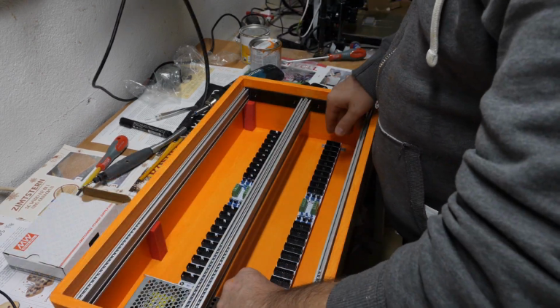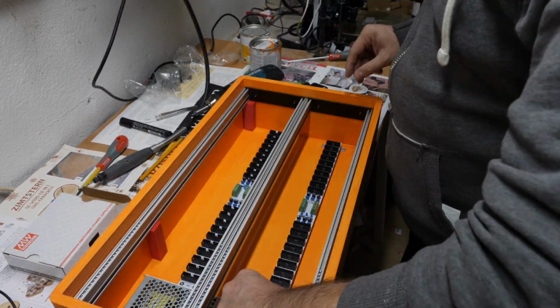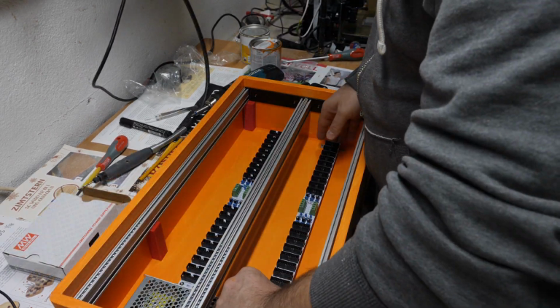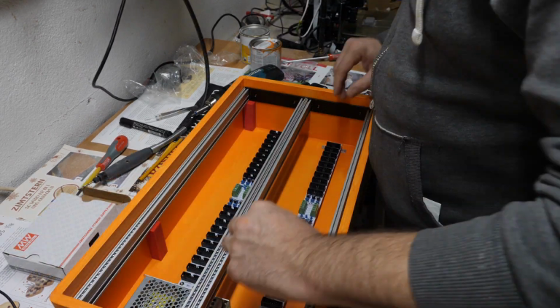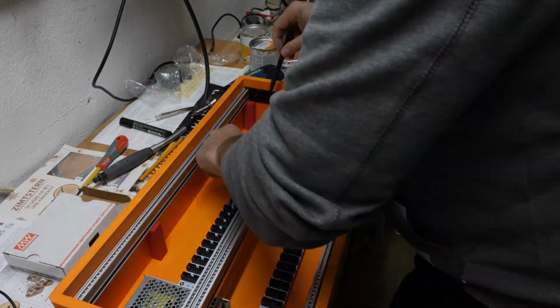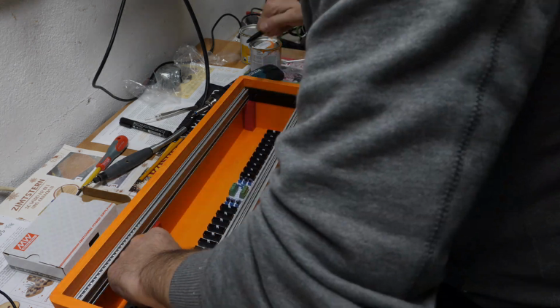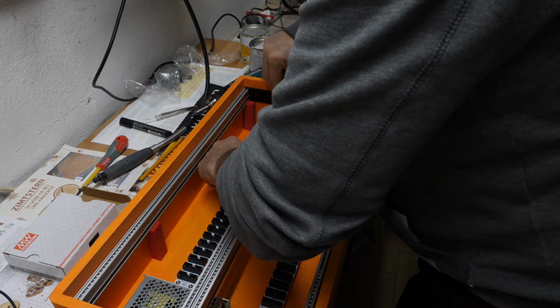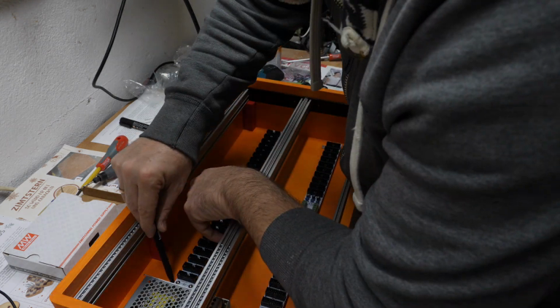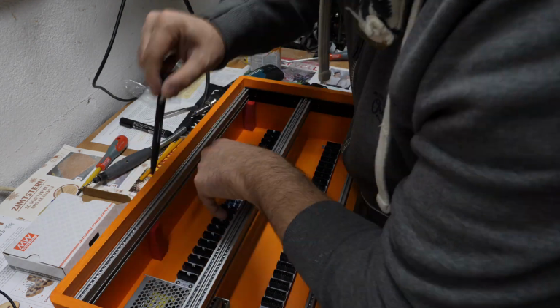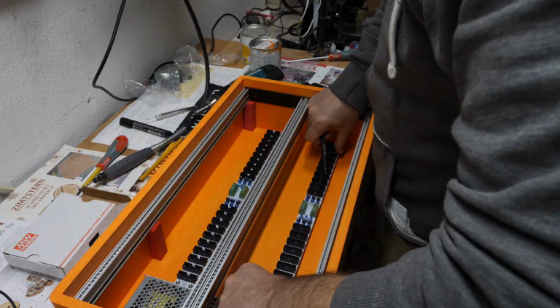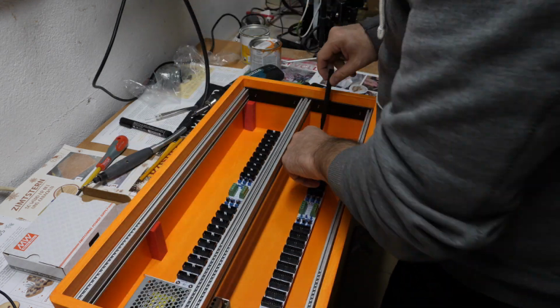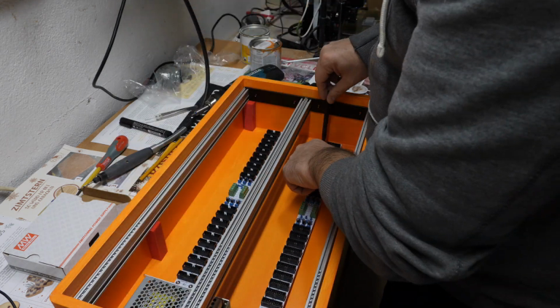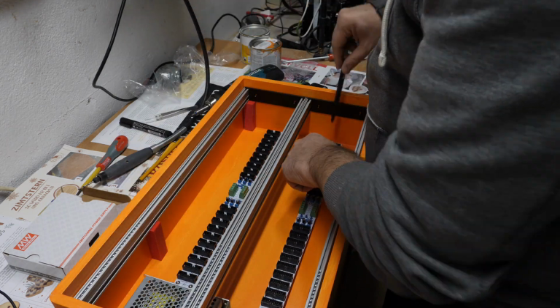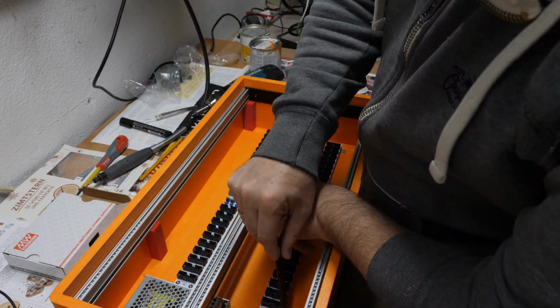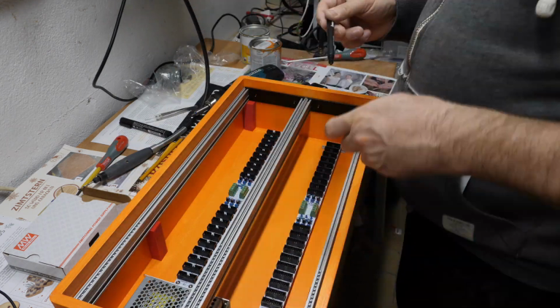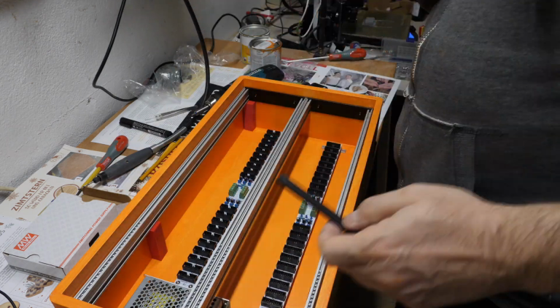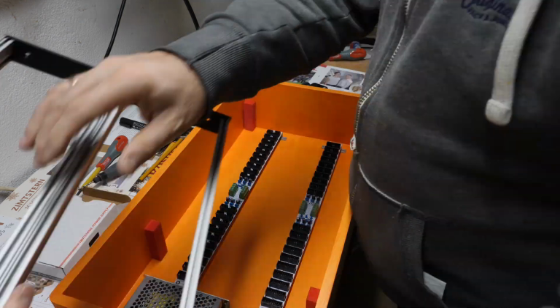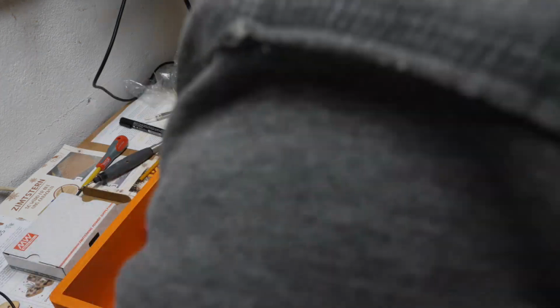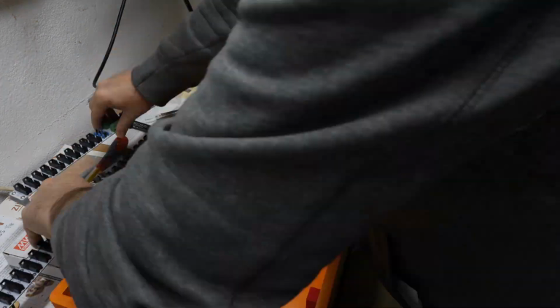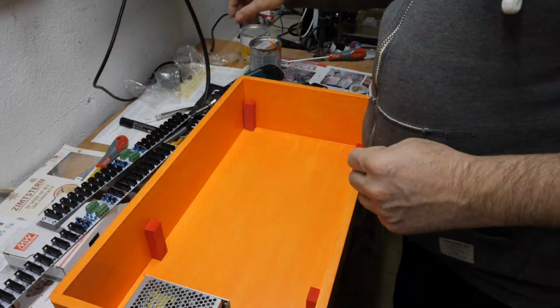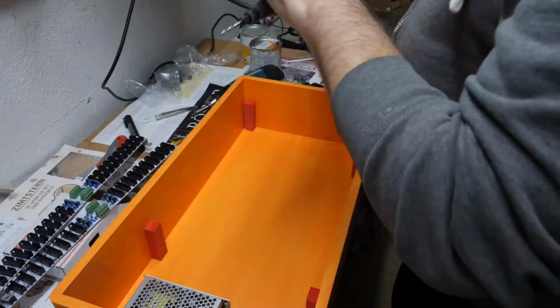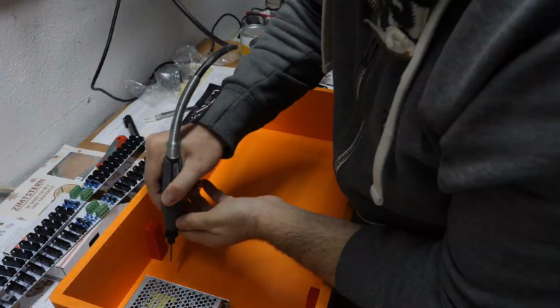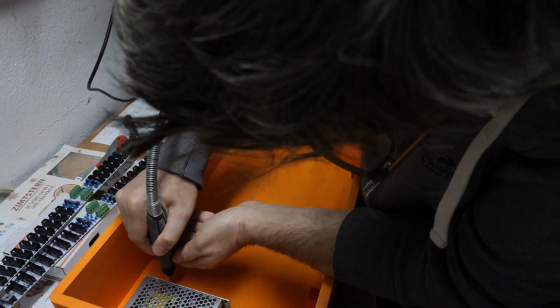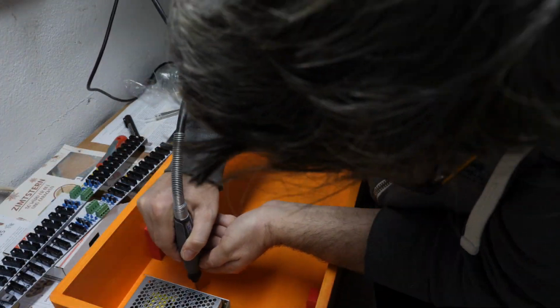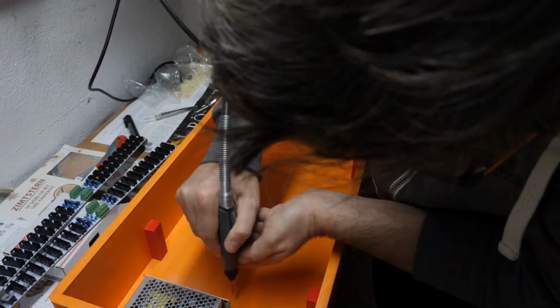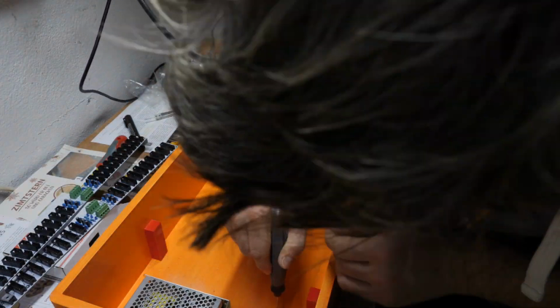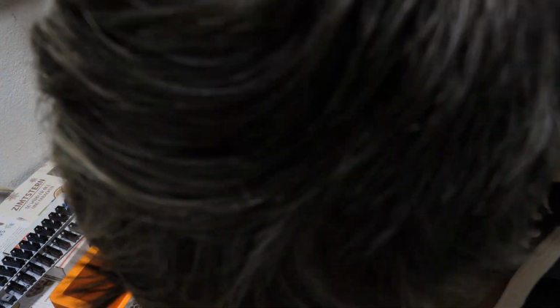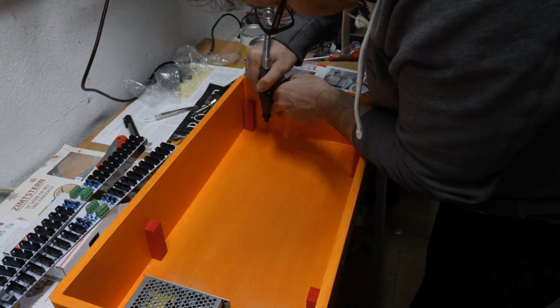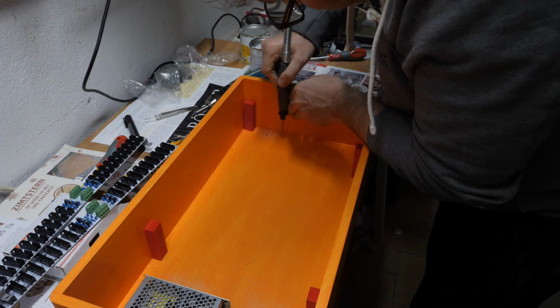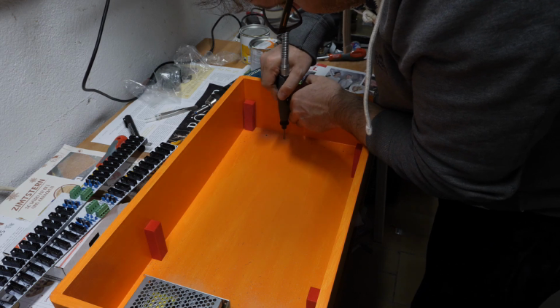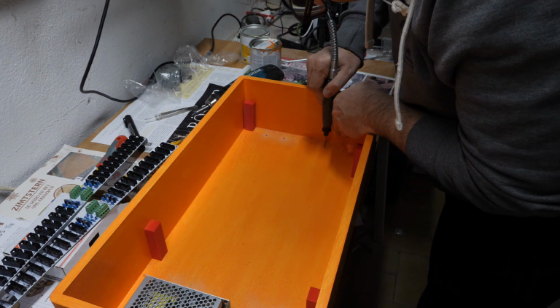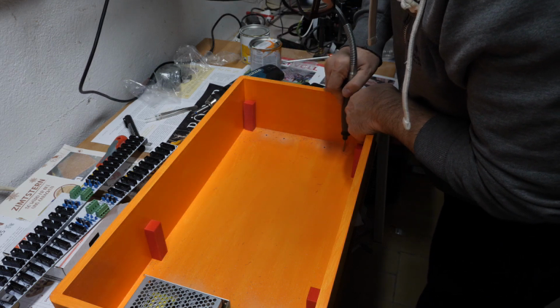Now I mount the bus boards in the case with some normal screws — I think it was M3 12mm screws. The wood that I used is 15mm multiplex.